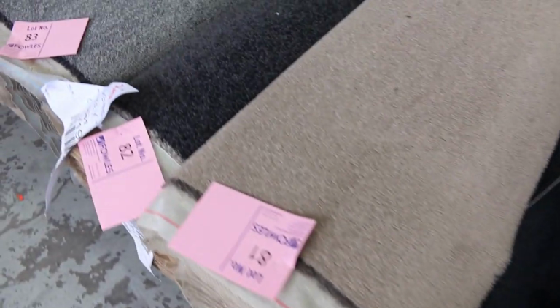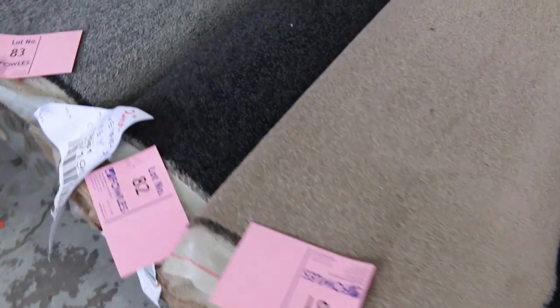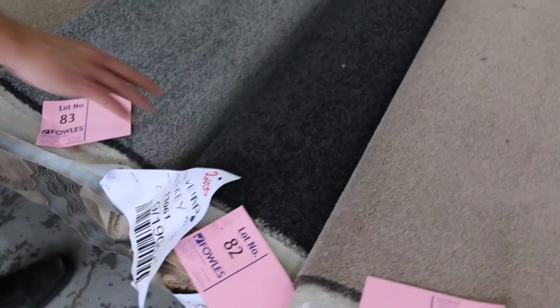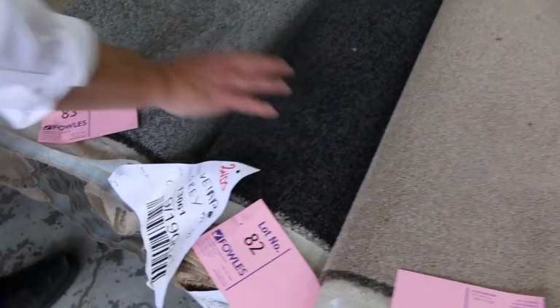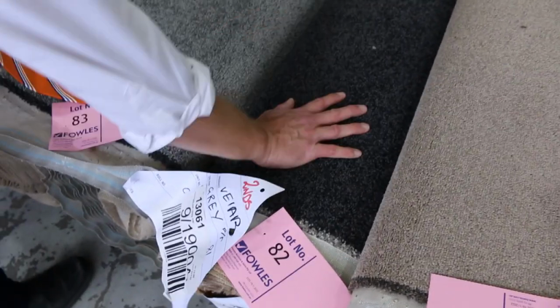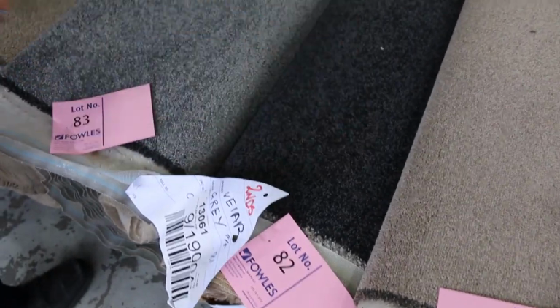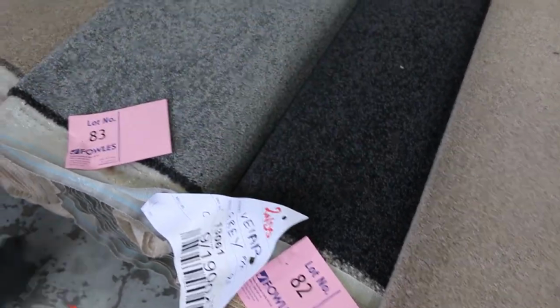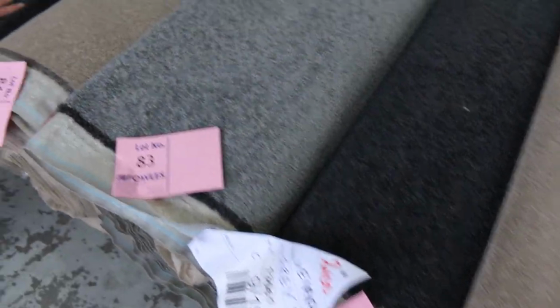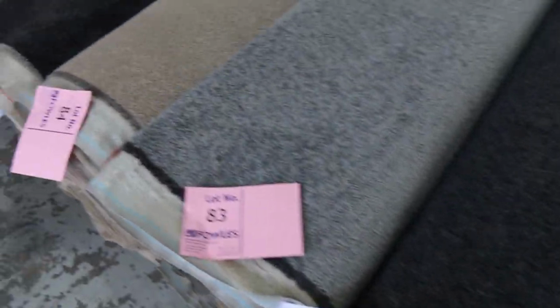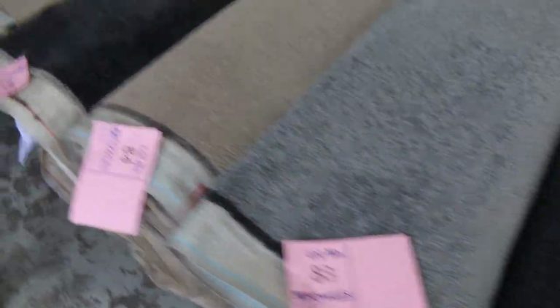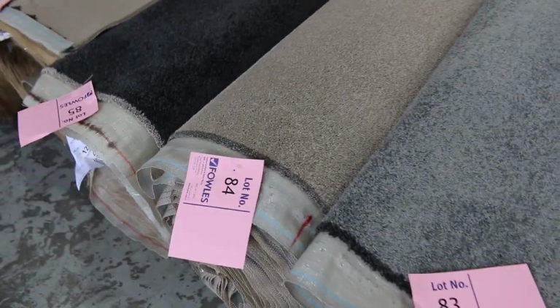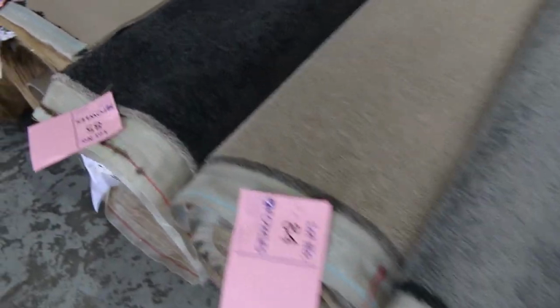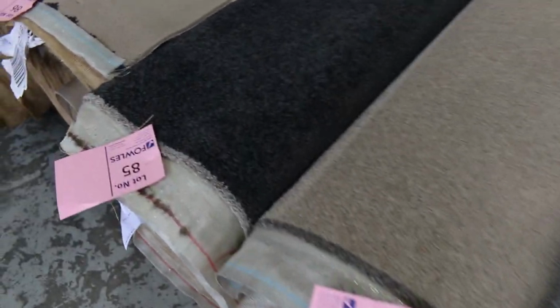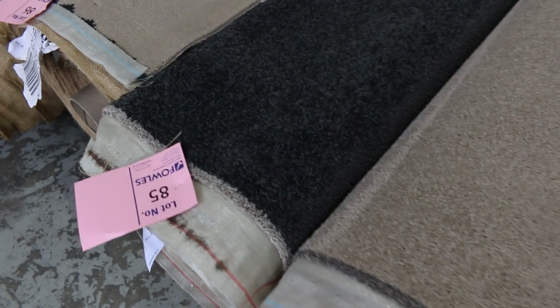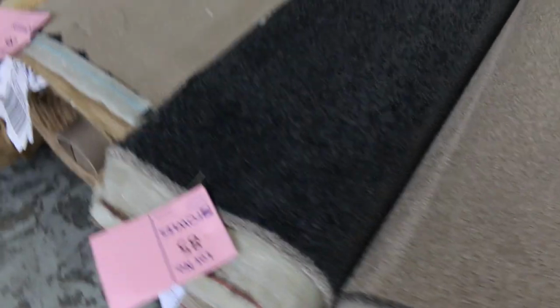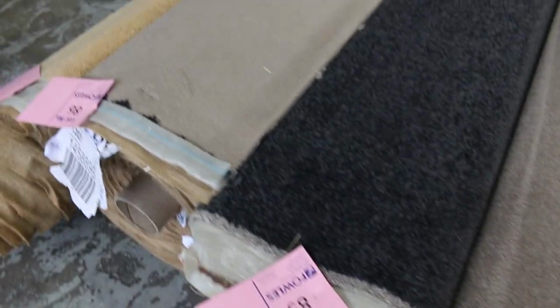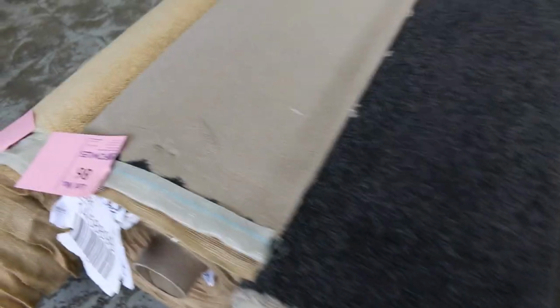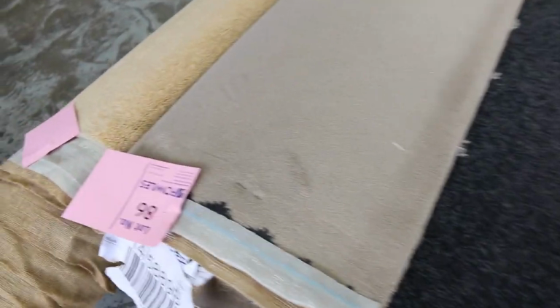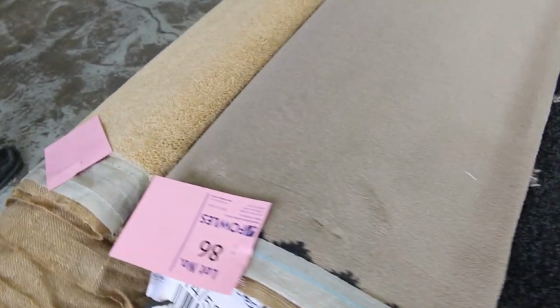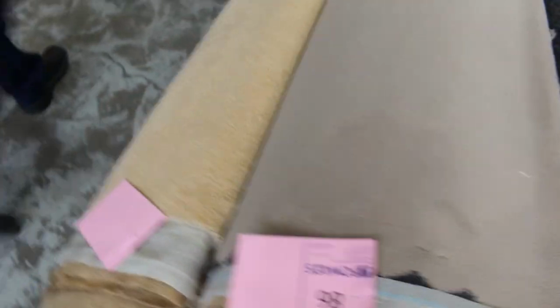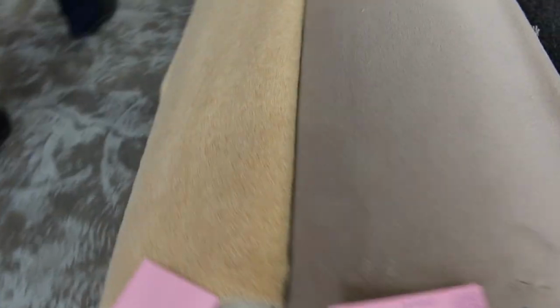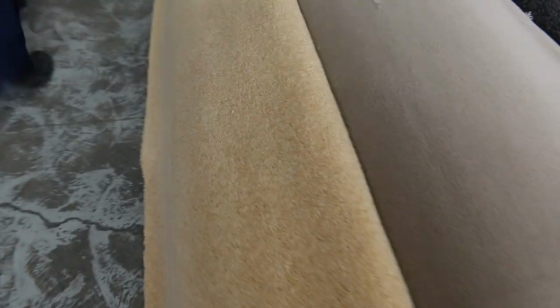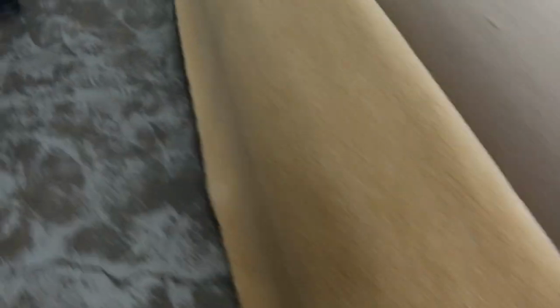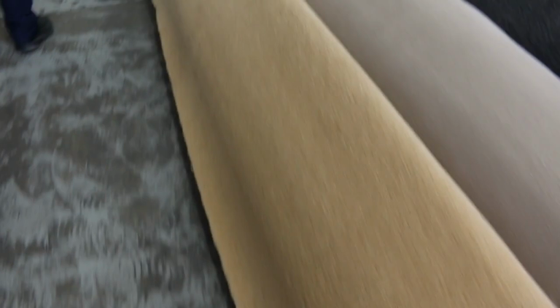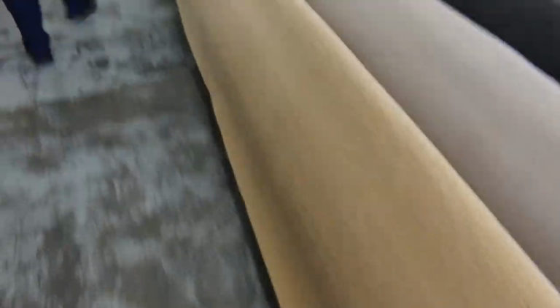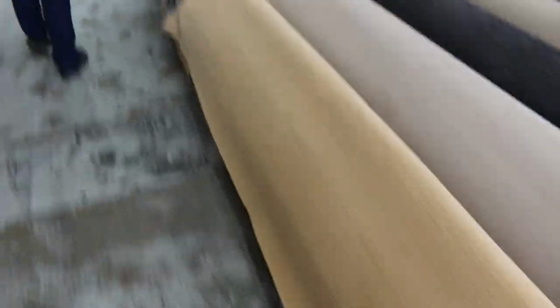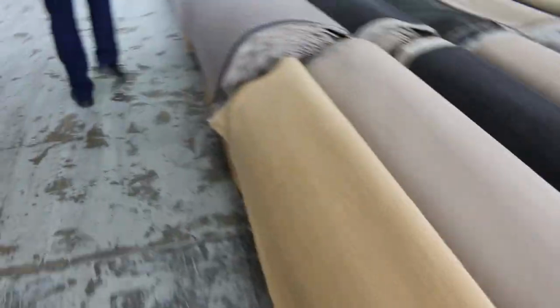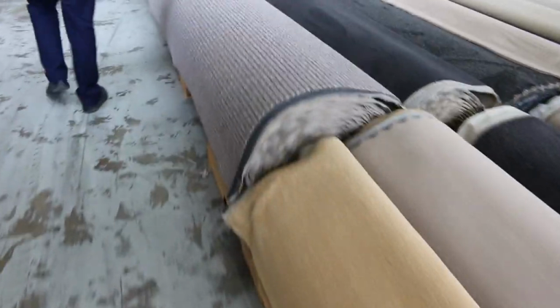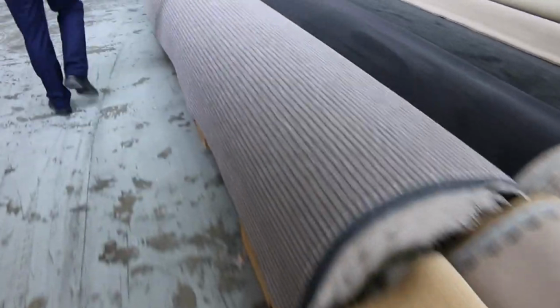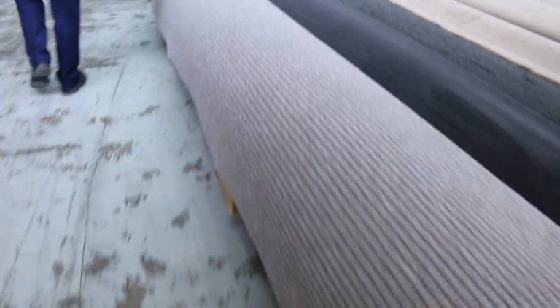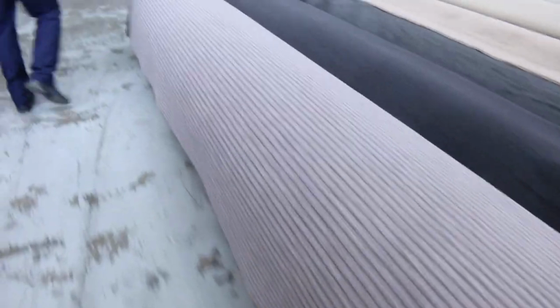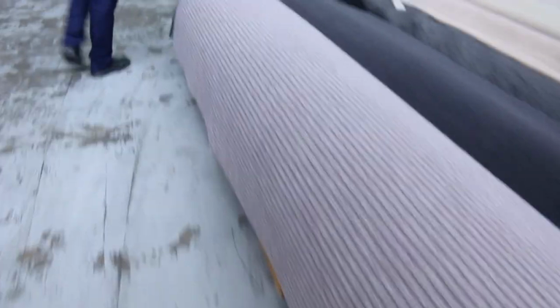There's a couple here I'll point out as well — lot 82 and also lot 85. They're a nice charcoal solution dyed nylon twist pile. There's some nice looking ones there, and that charcoal stuff is always popular. I'll point out the charcoal ones as we go through.